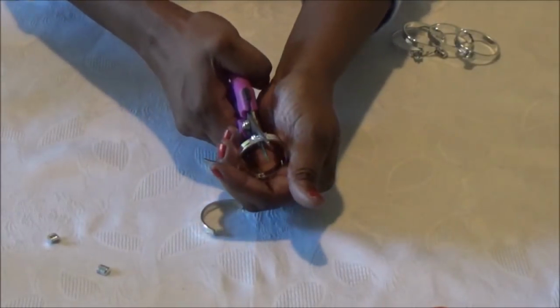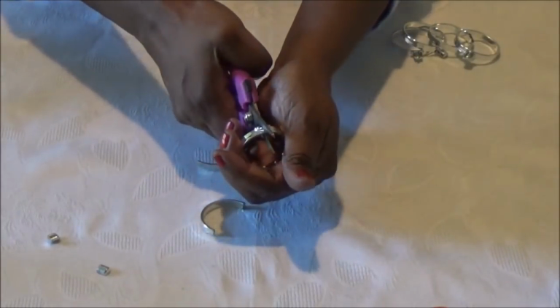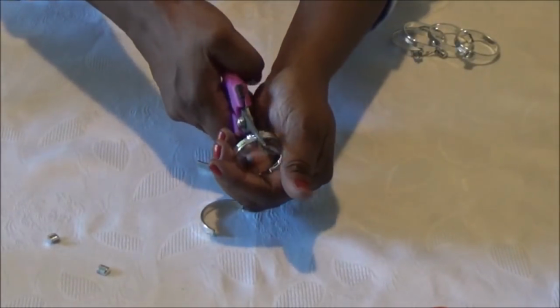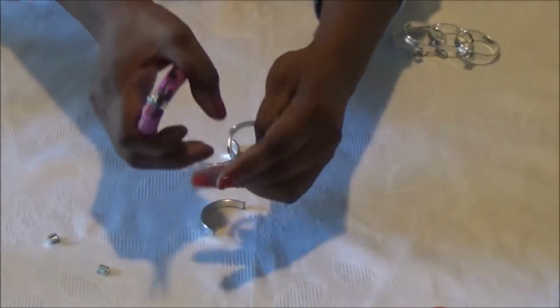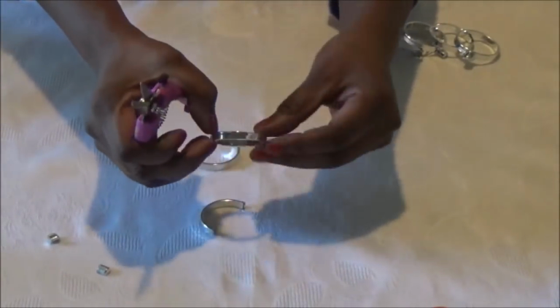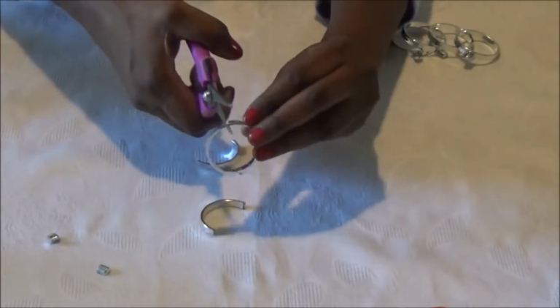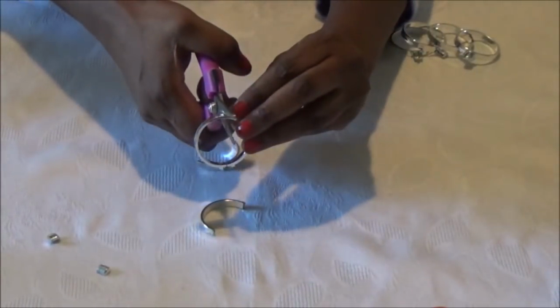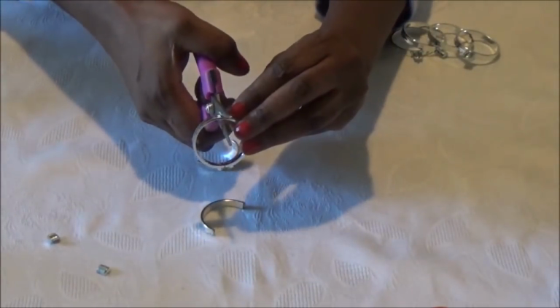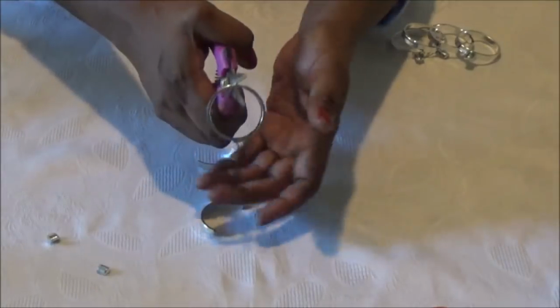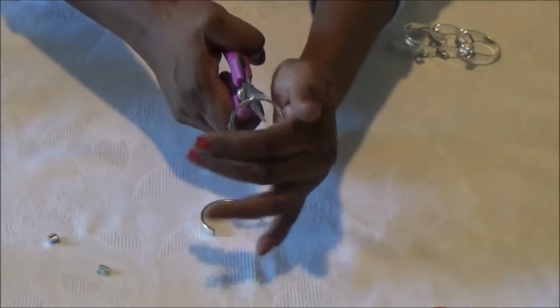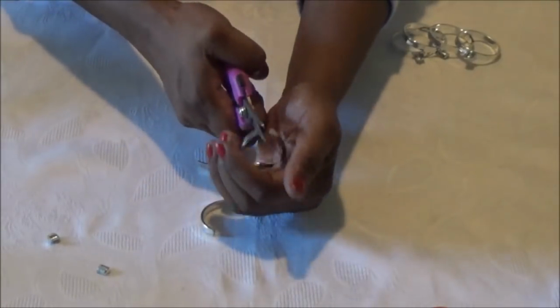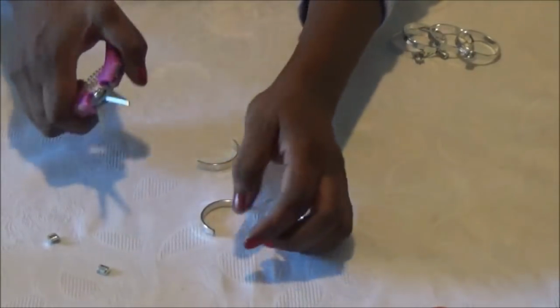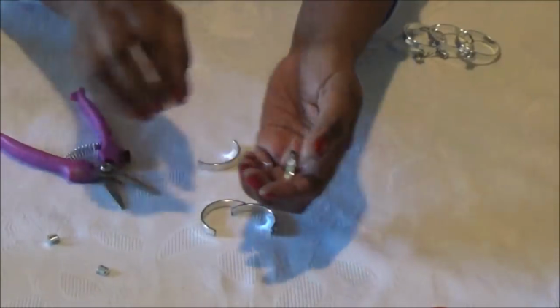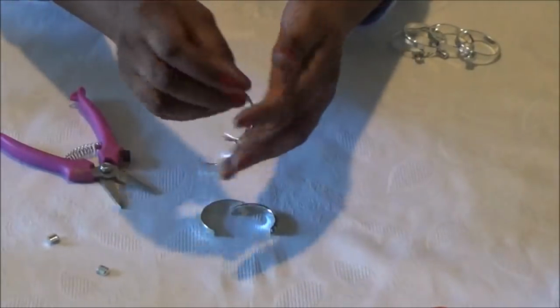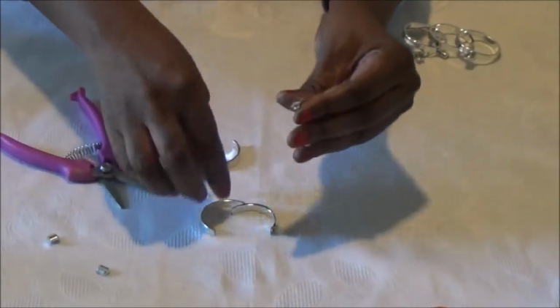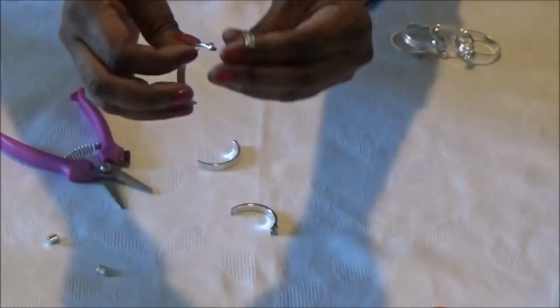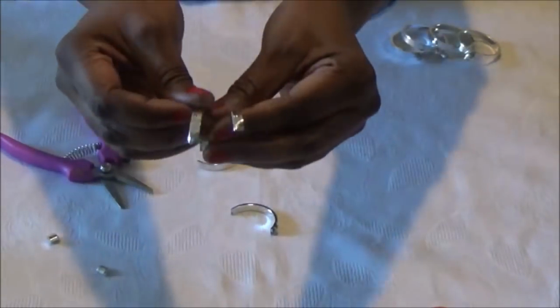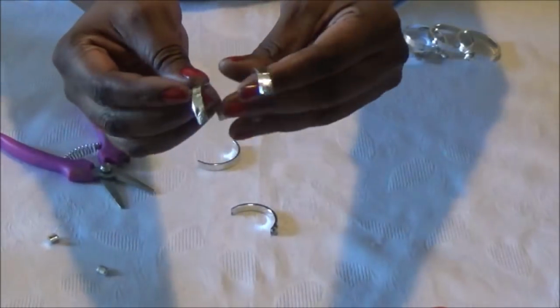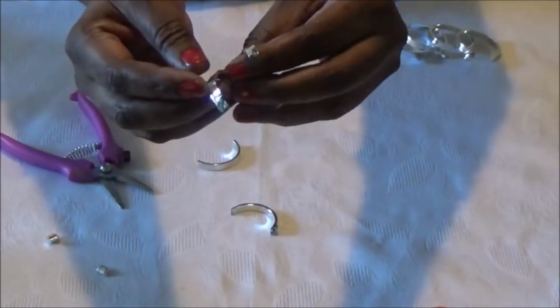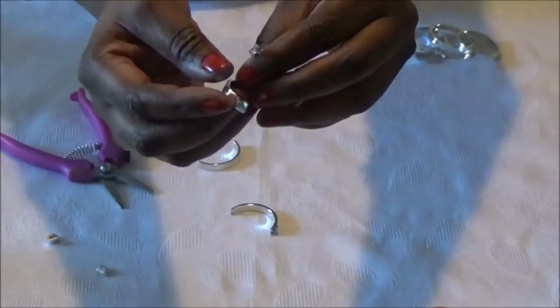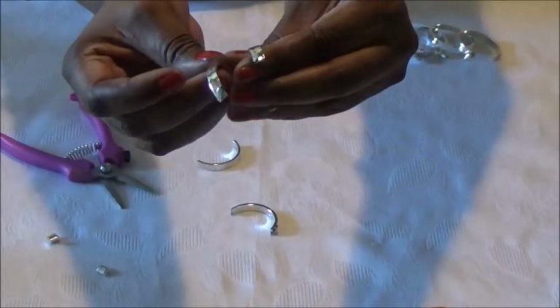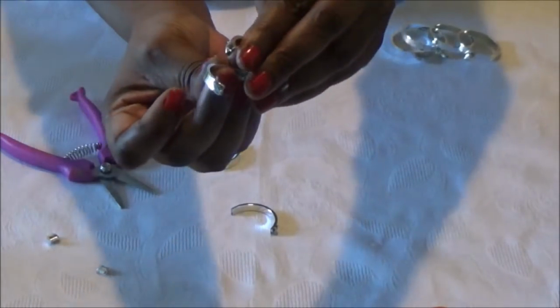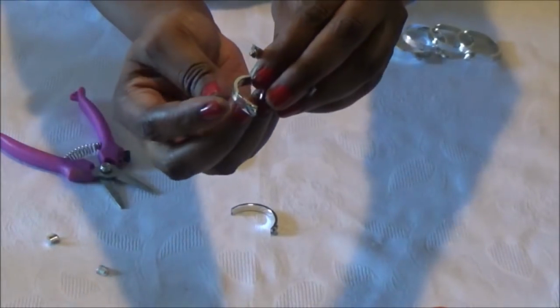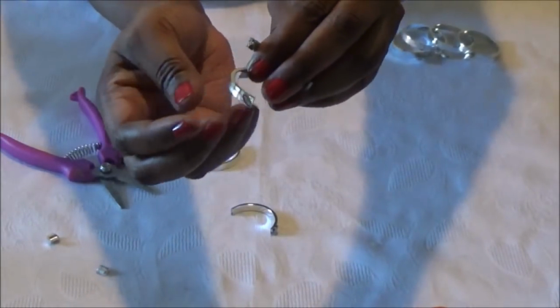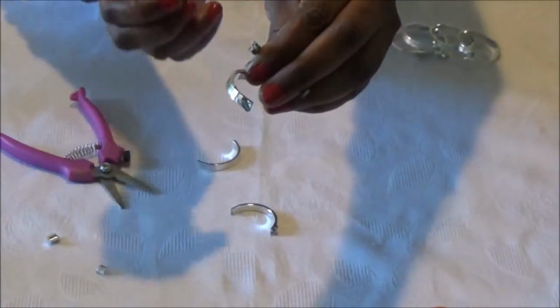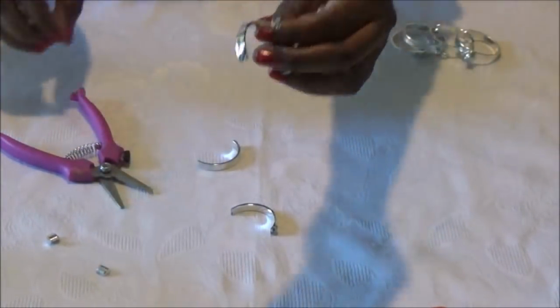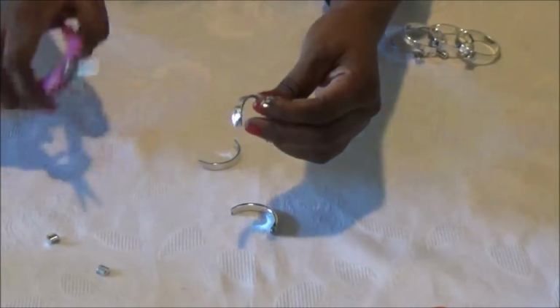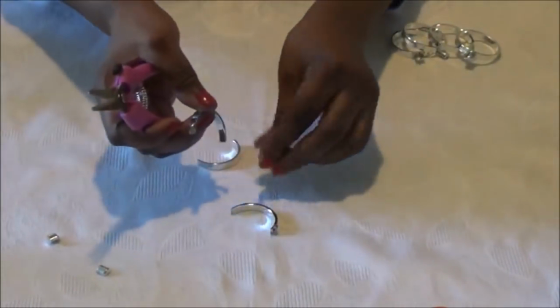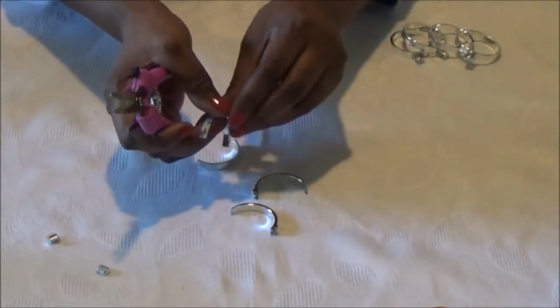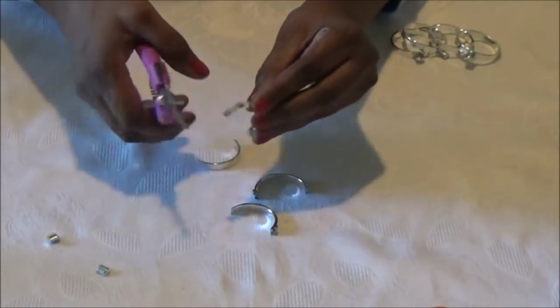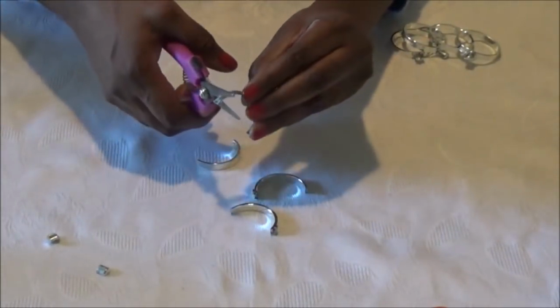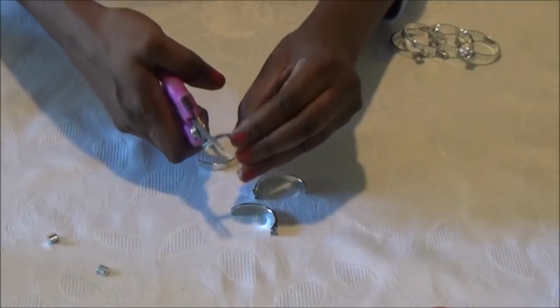Now how many you need depends on how large your glasses and vases are. For me, the little ends have that little ridge on there, so I'm going to snip those off.